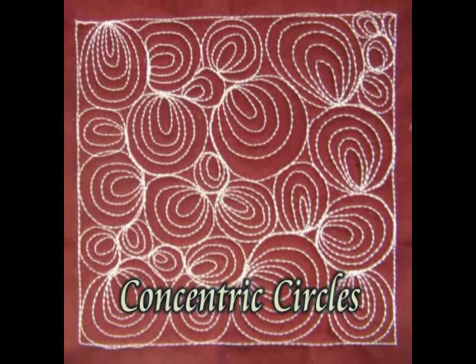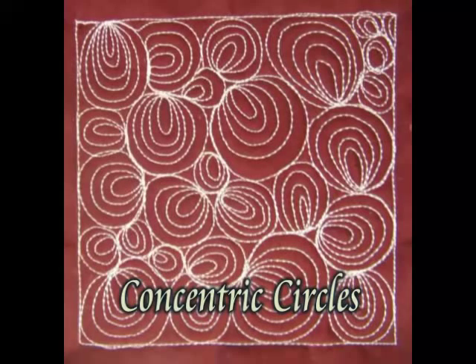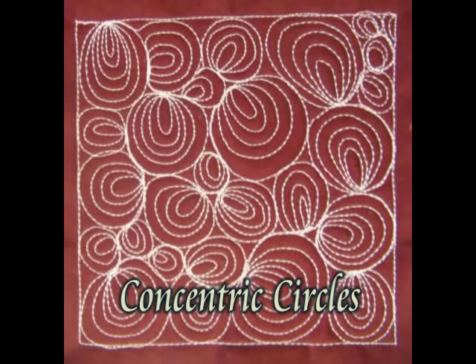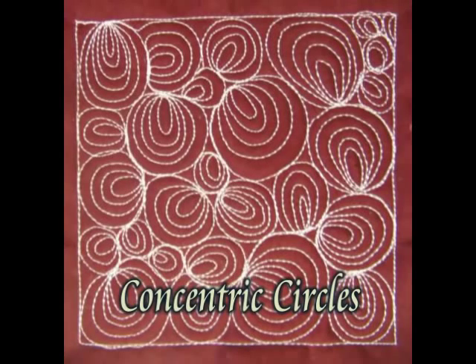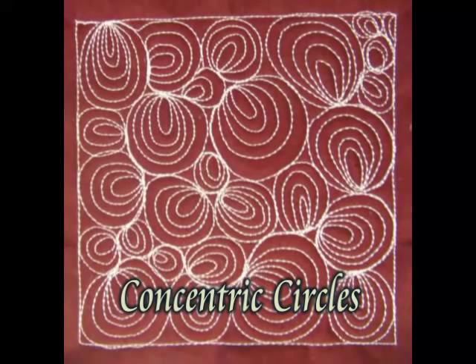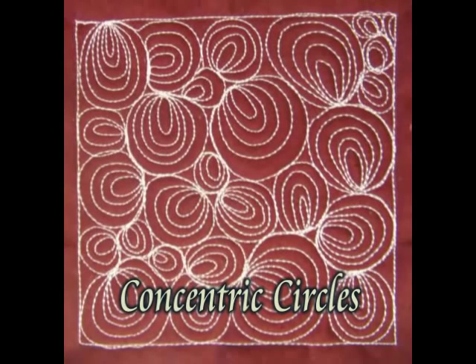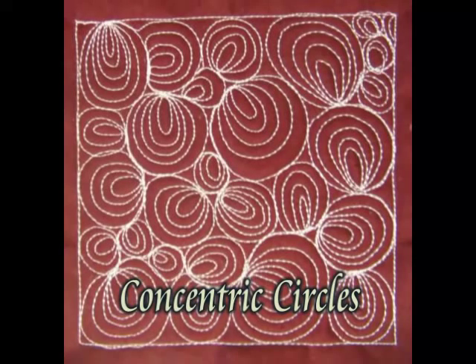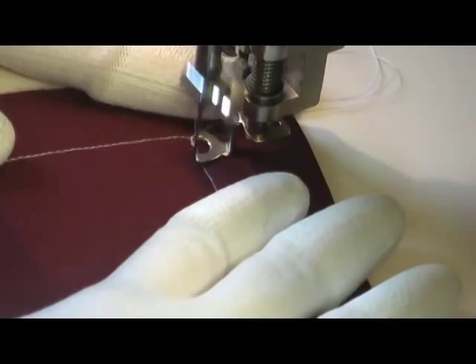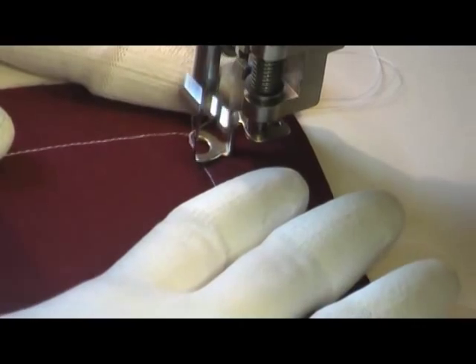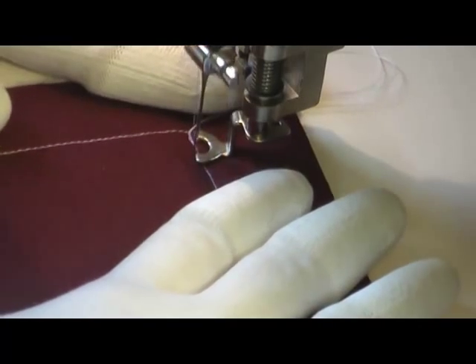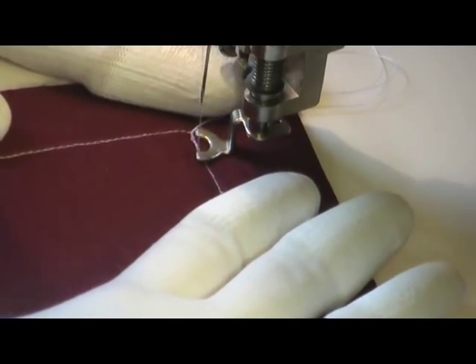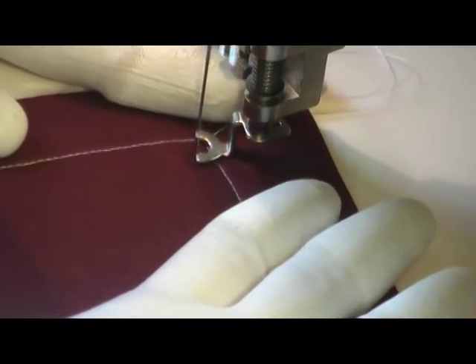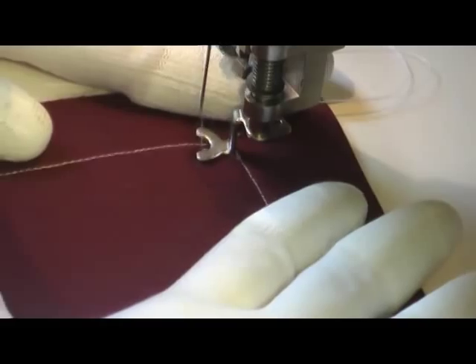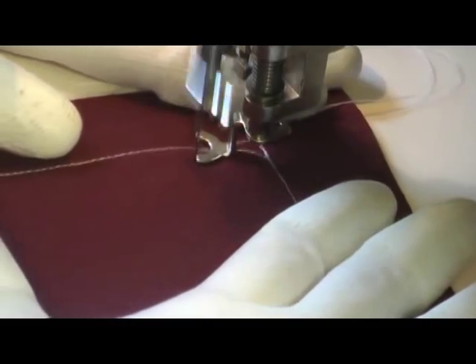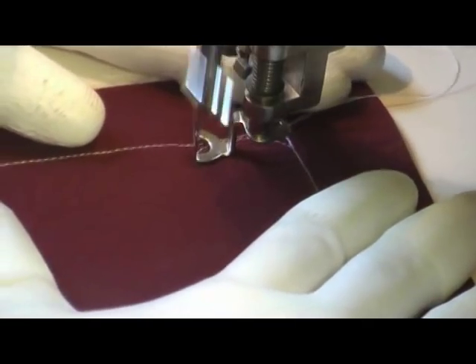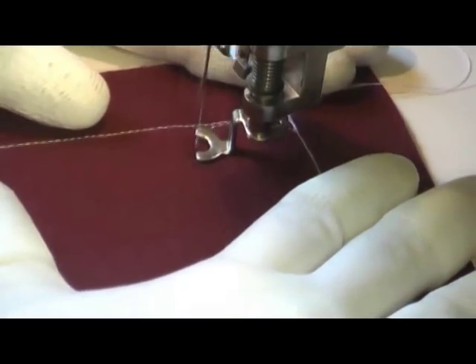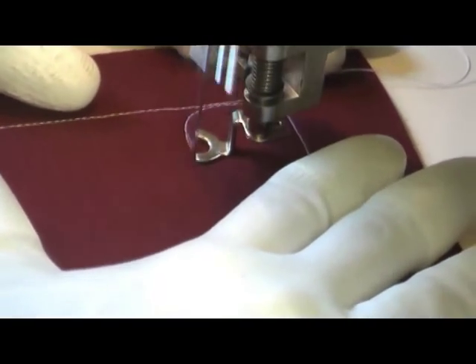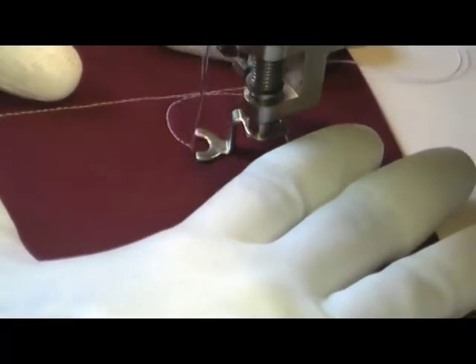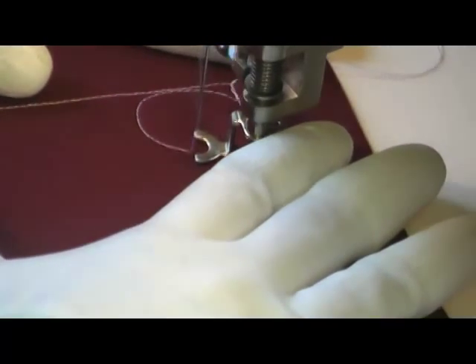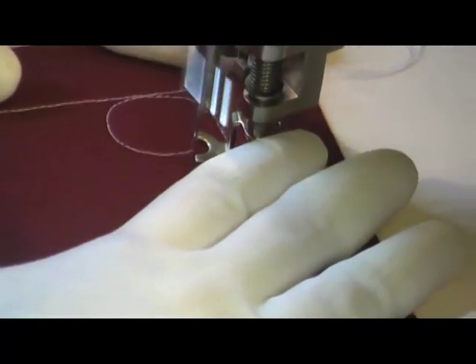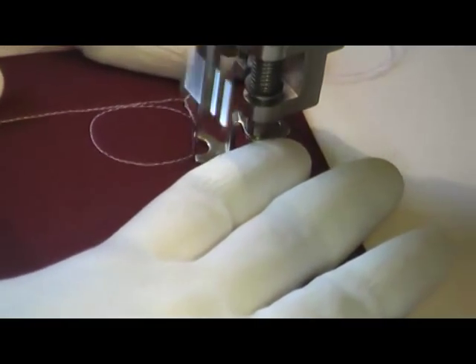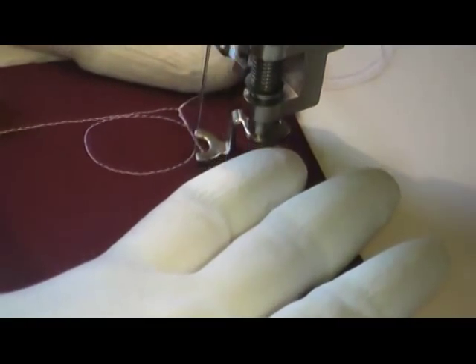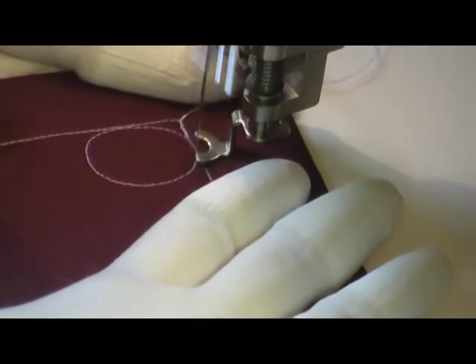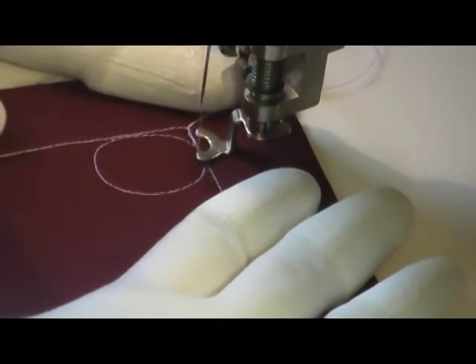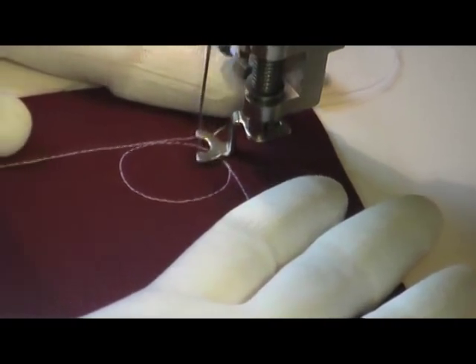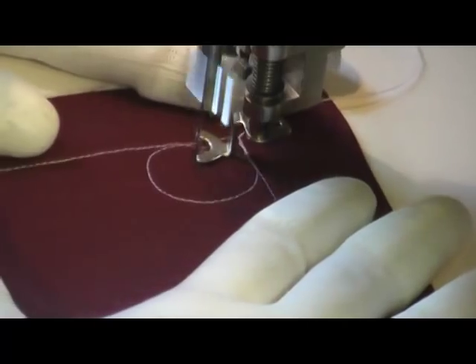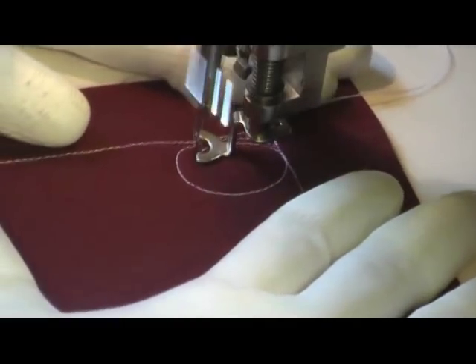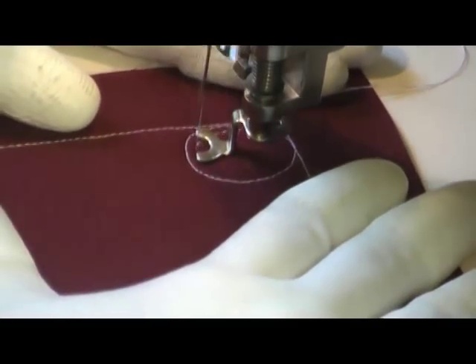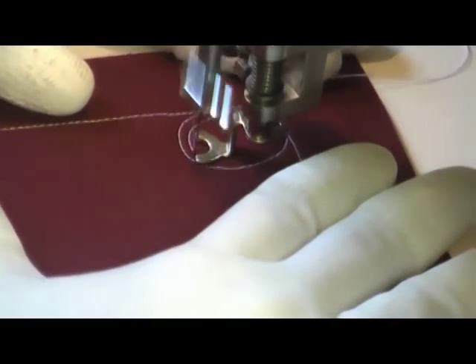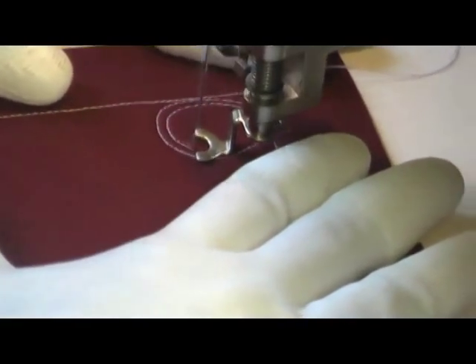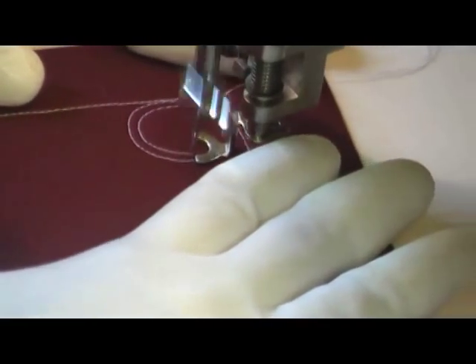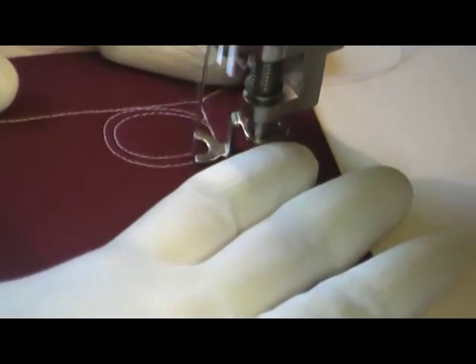This is the free motion quilting tutorial for concentric circles. This is stitched by first creating a large circular shape, then you go within that circle and create concentric circles within it.